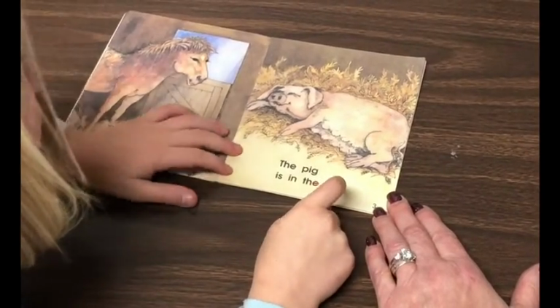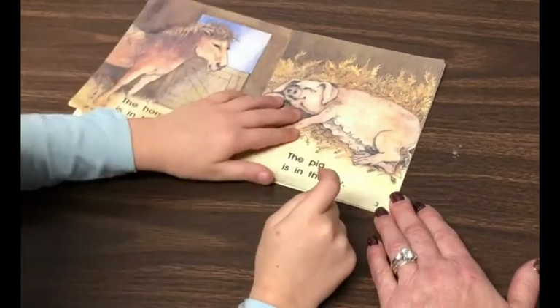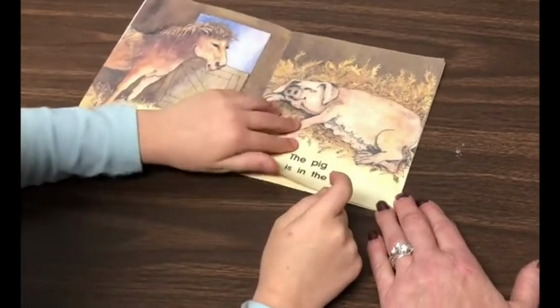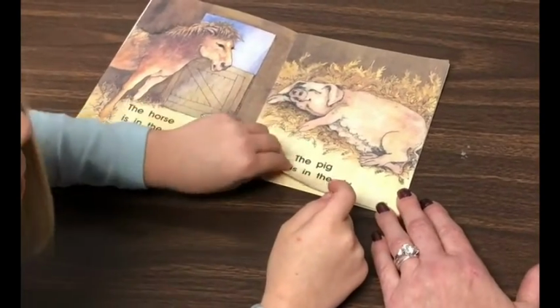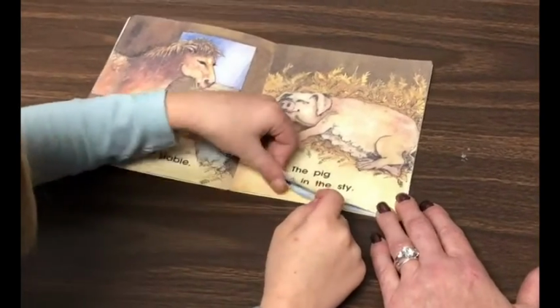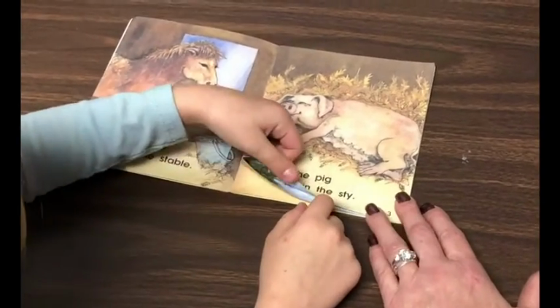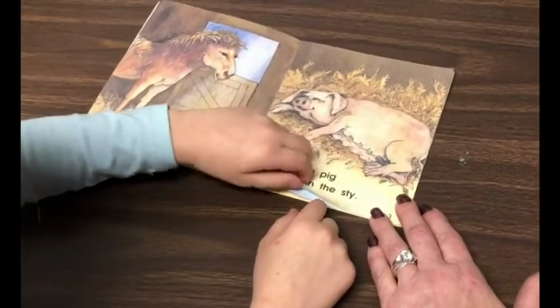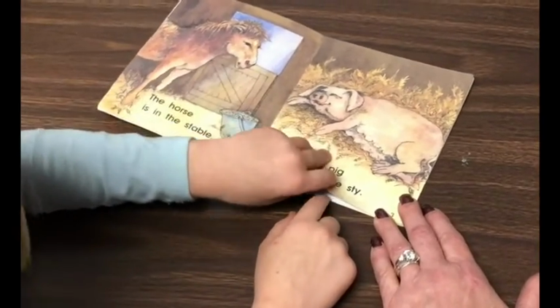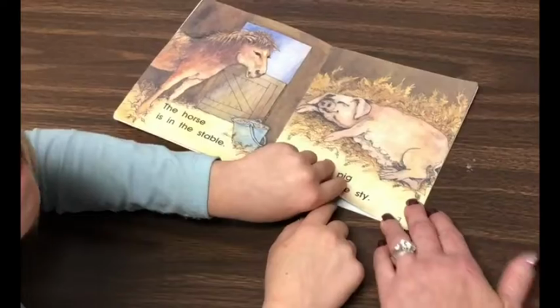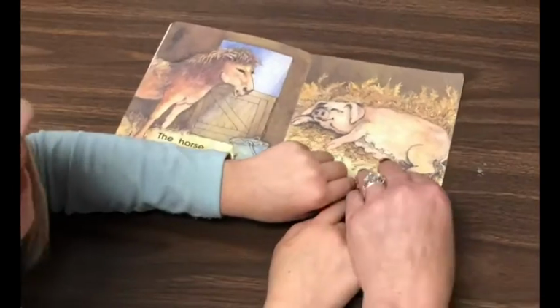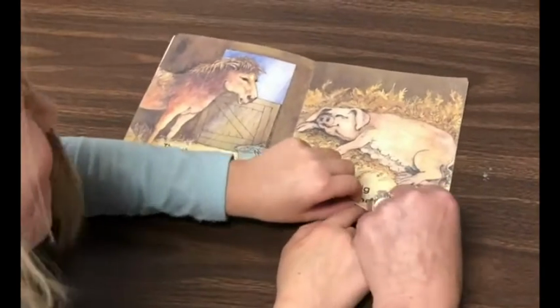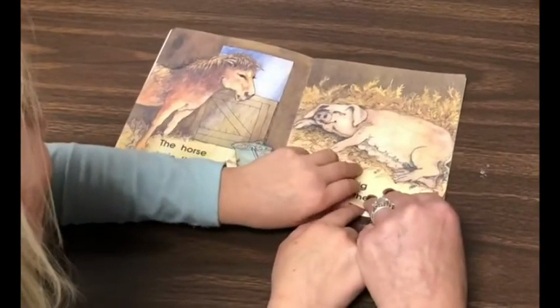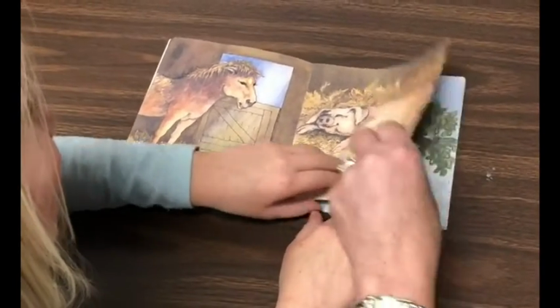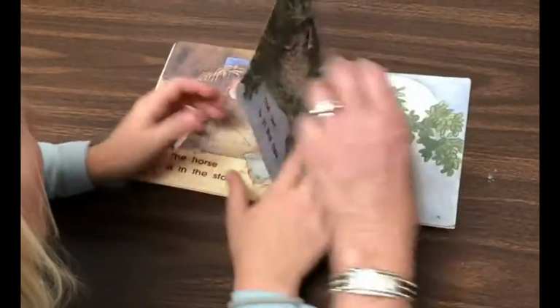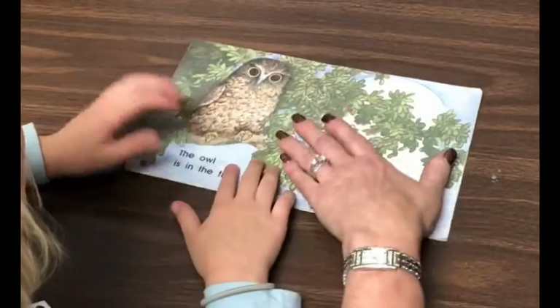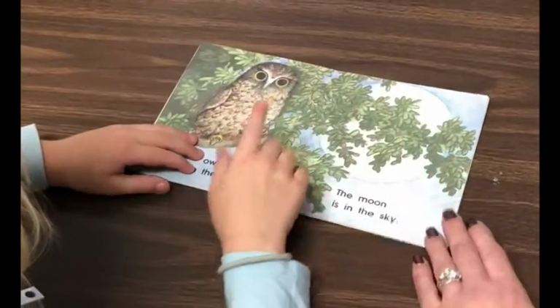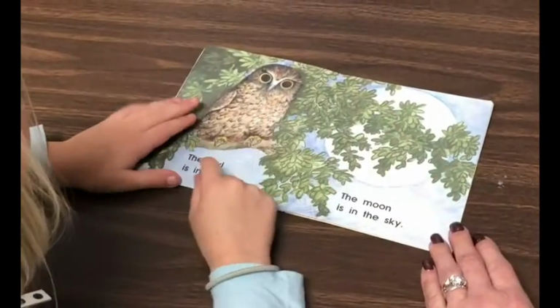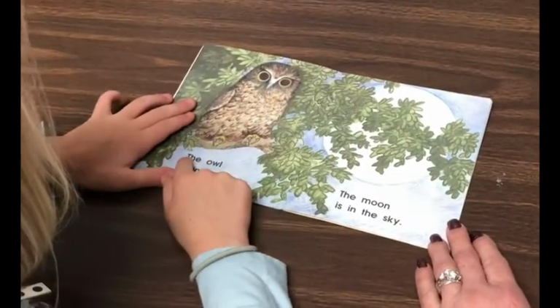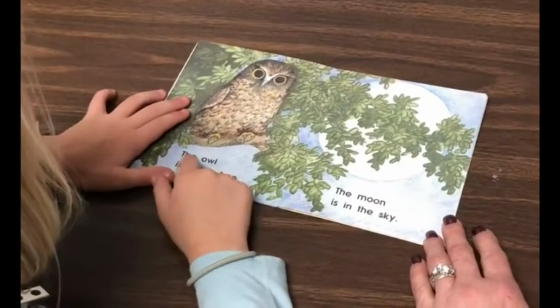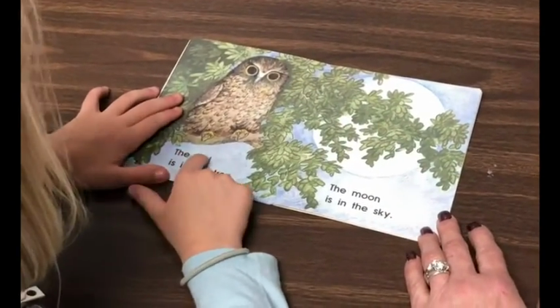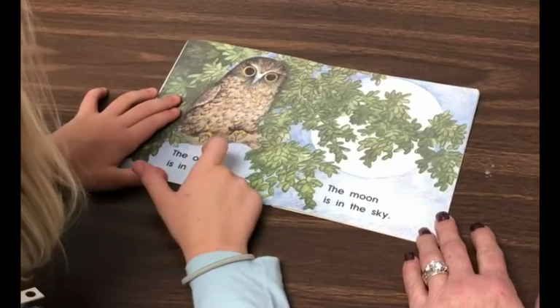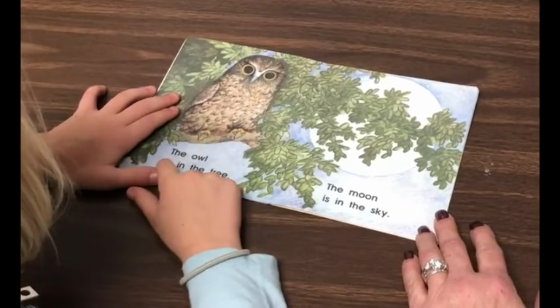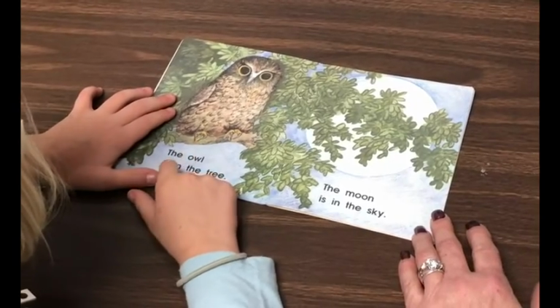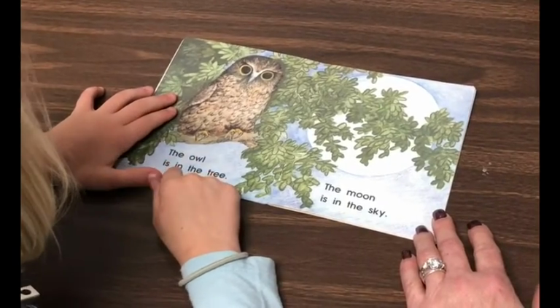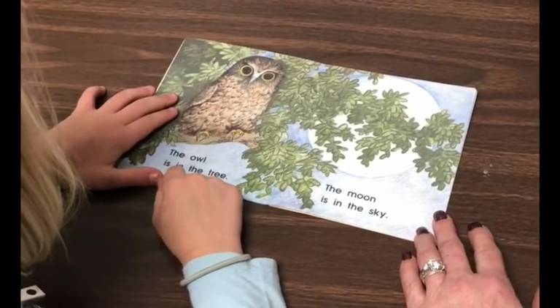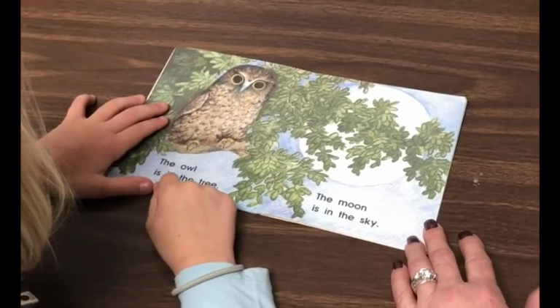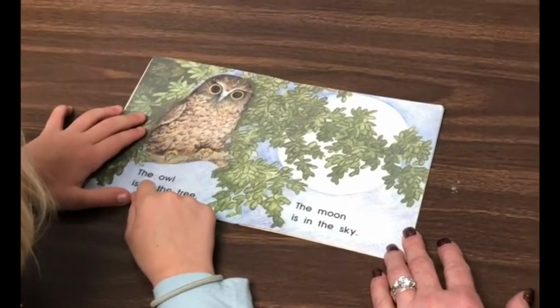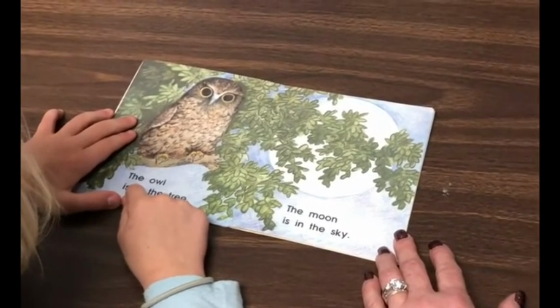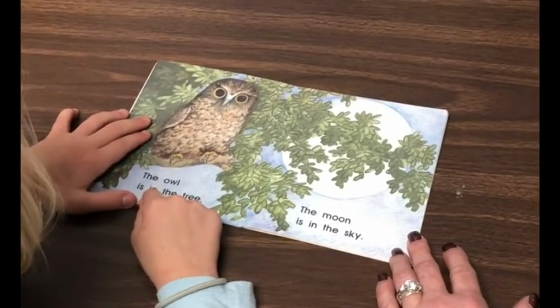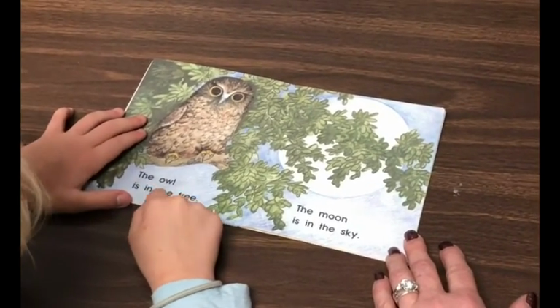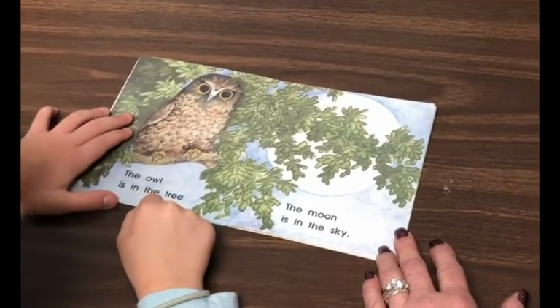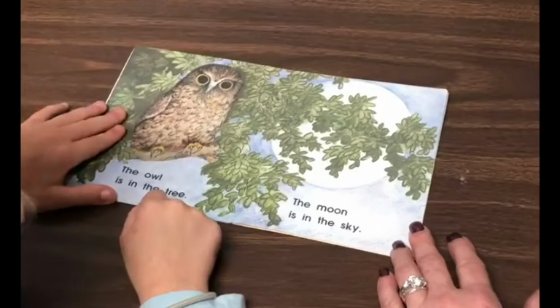That's another new word. Has mom ever said your room looks like a pig stye? That's what she's talking about — the stye for the pig. The owl is on the tree.